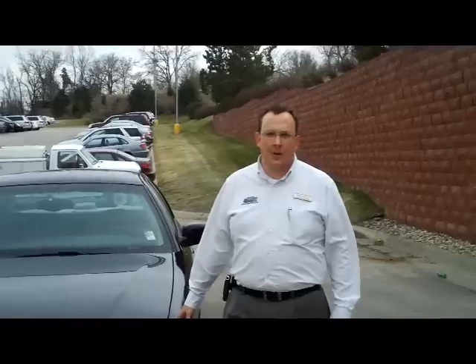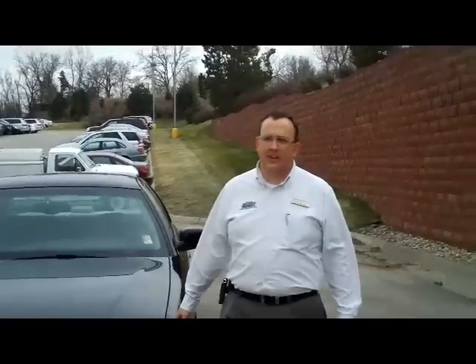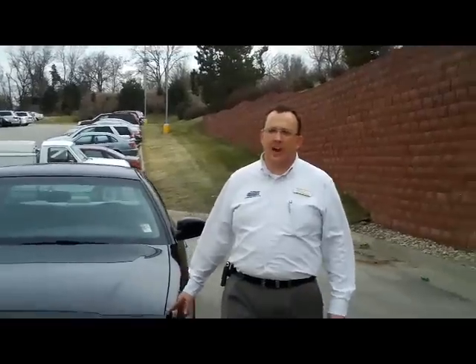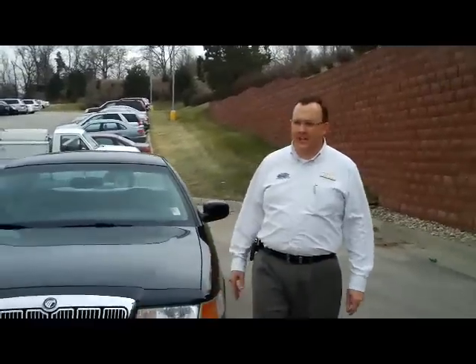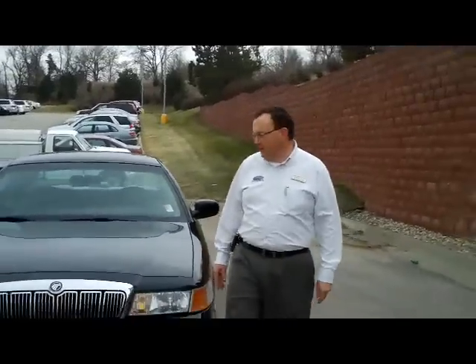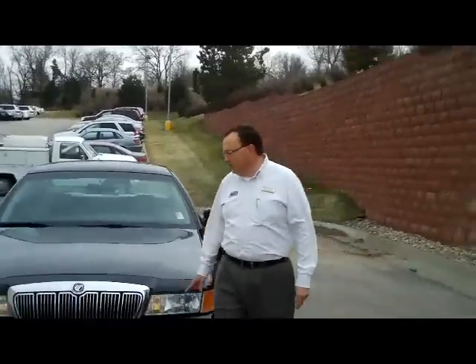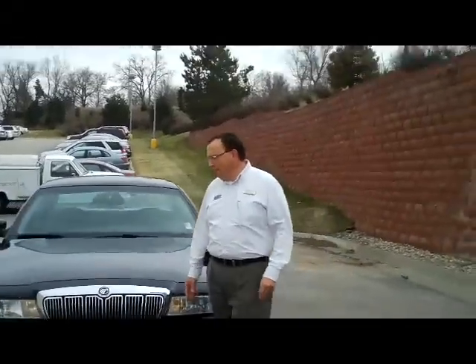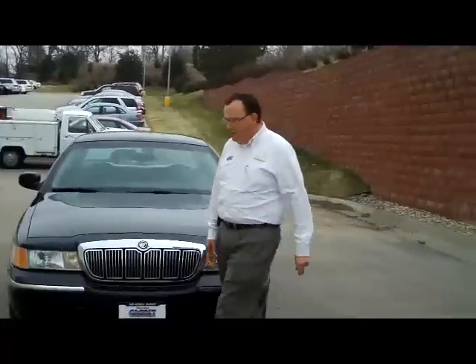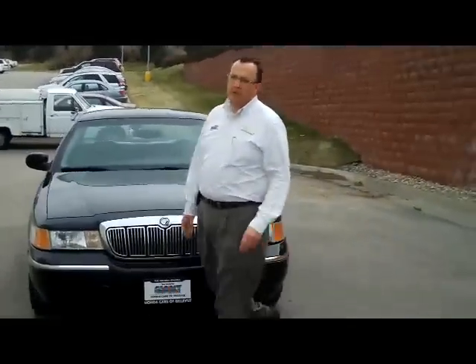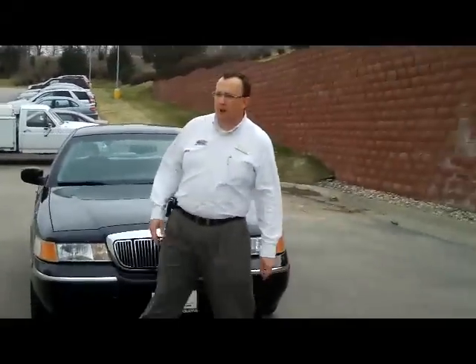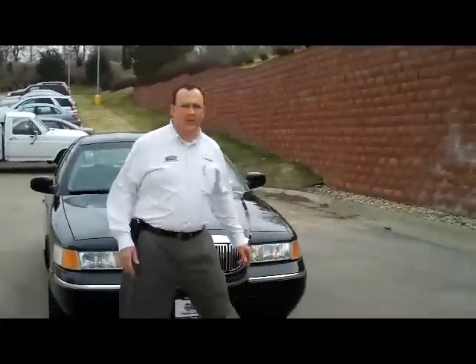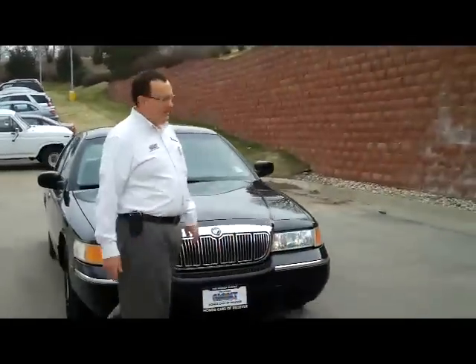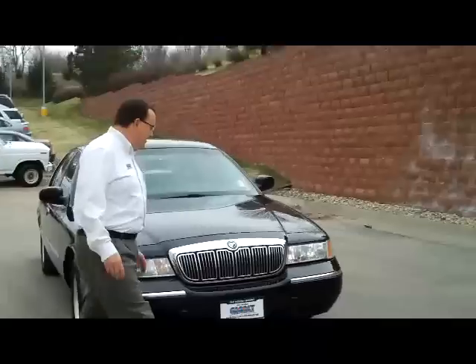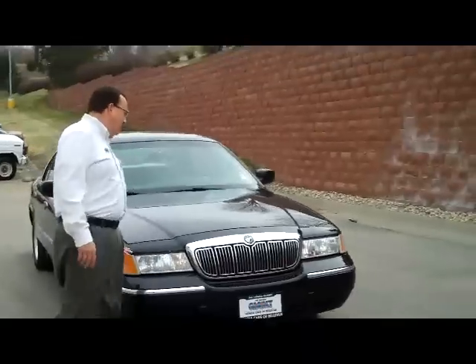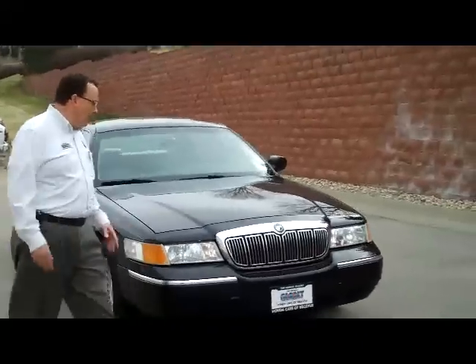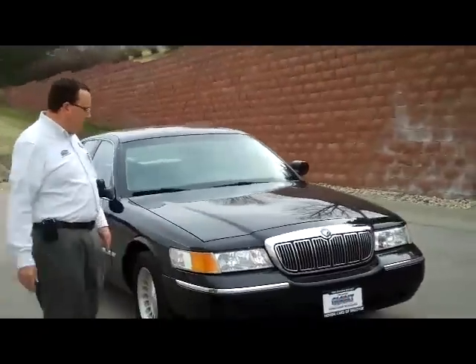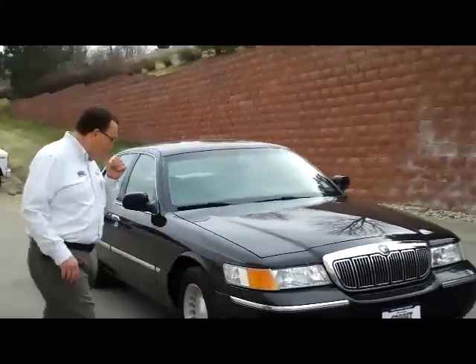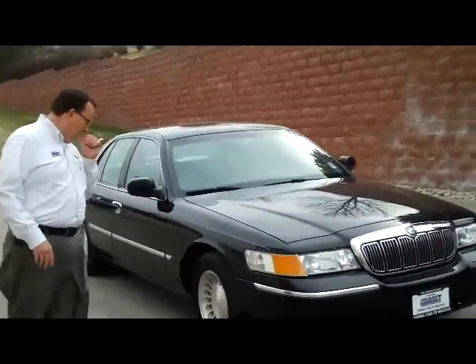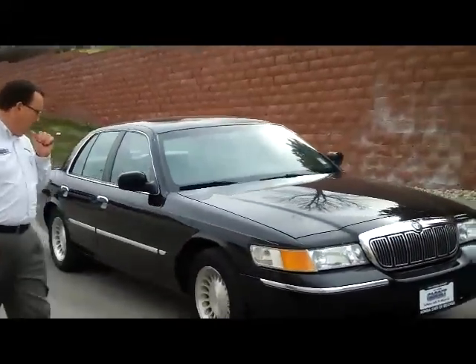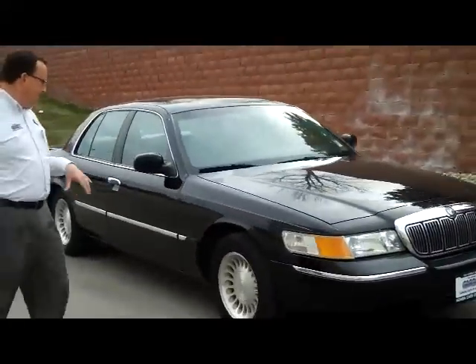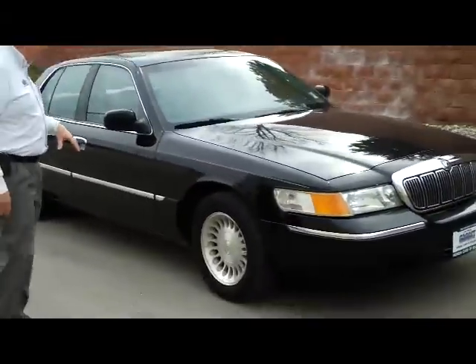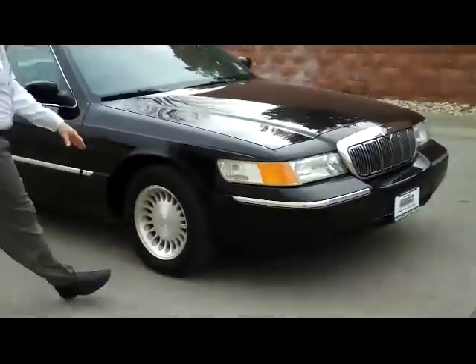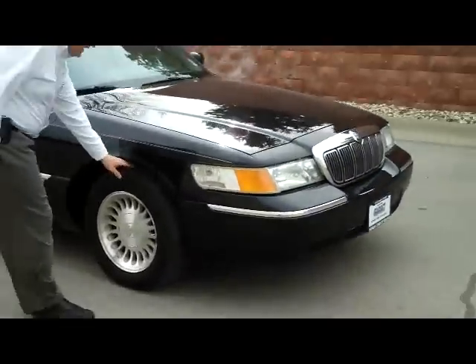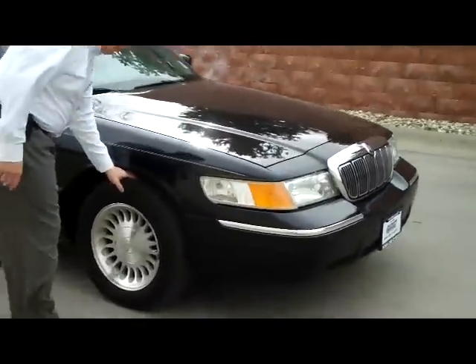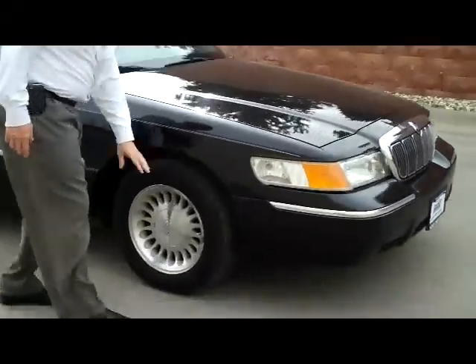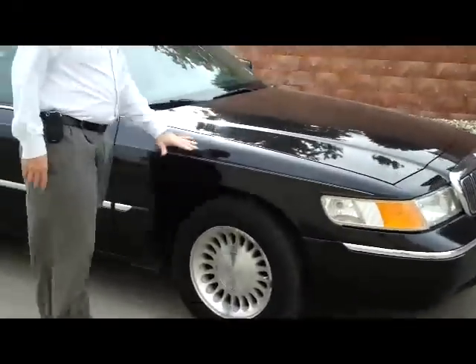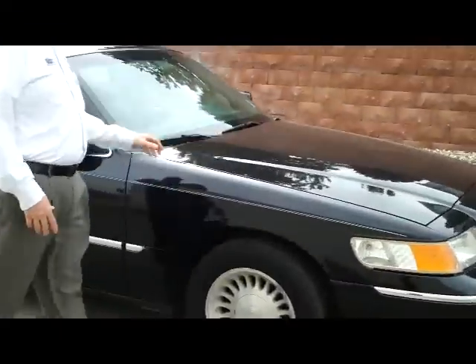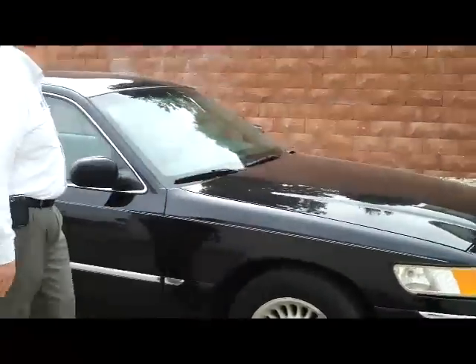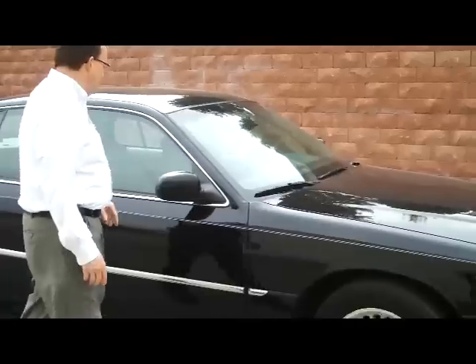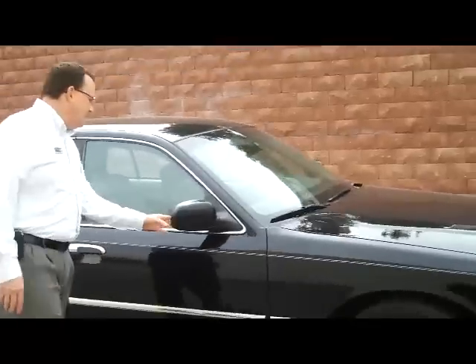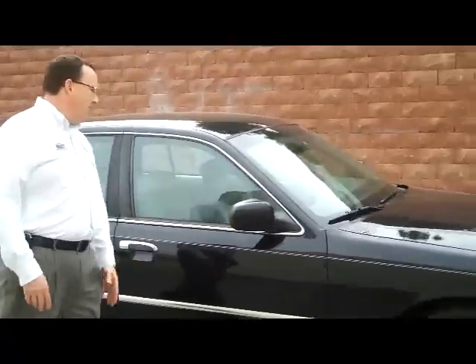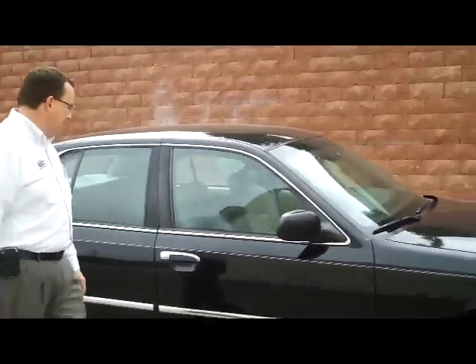Brian Kelly here for the Honda Giant, here to show you this 2000 Mercury Grand Marquis. It just came in on trade on a new car. The tires on it are like brand new, the paint is nice and clear, and it has a clean Carfax.